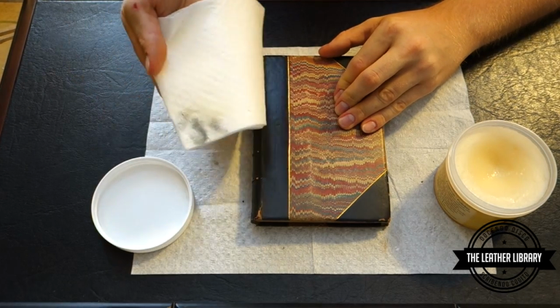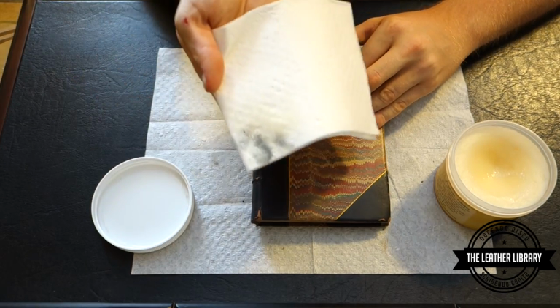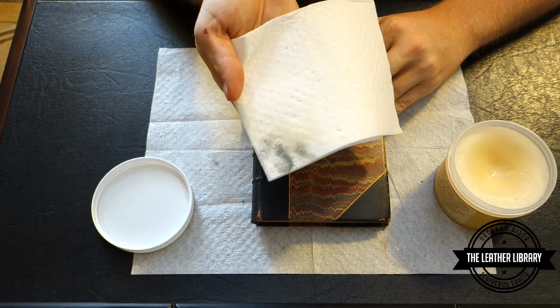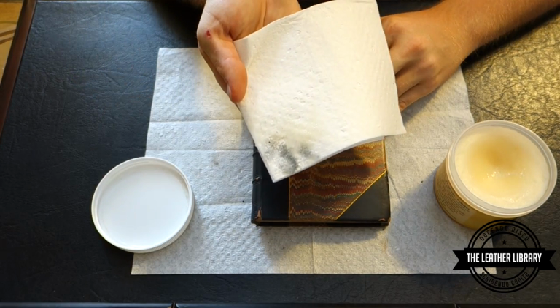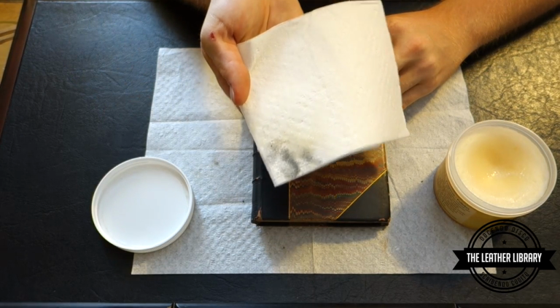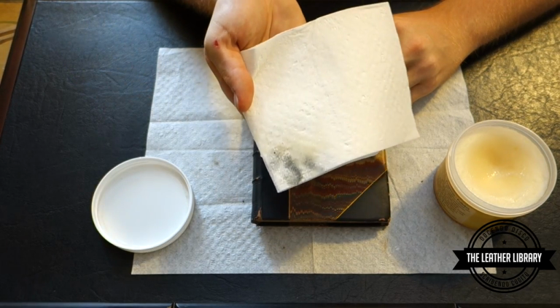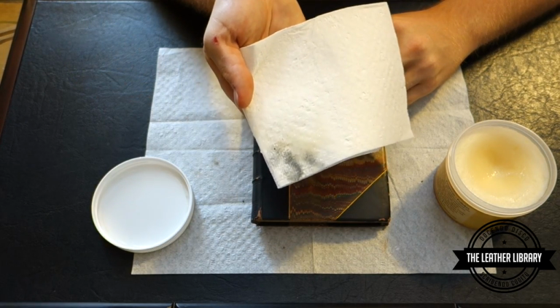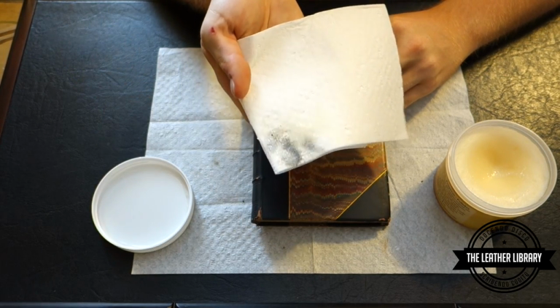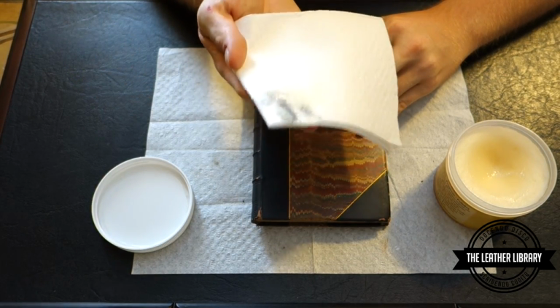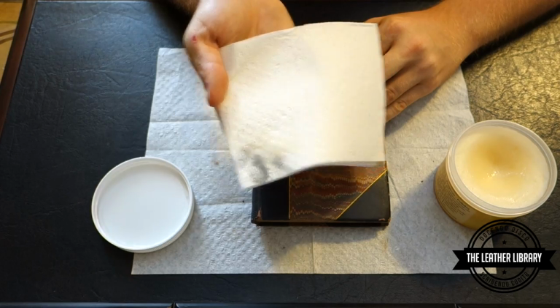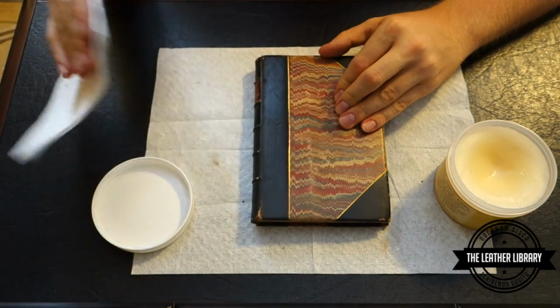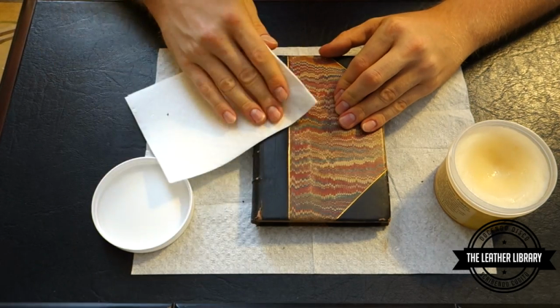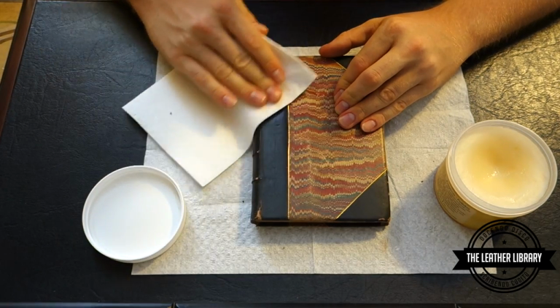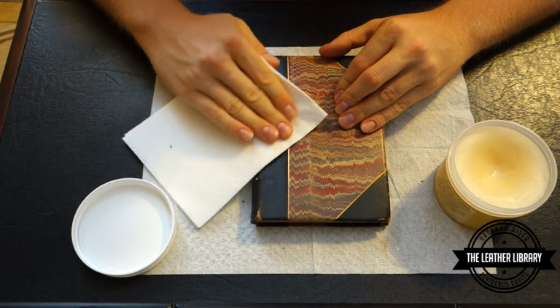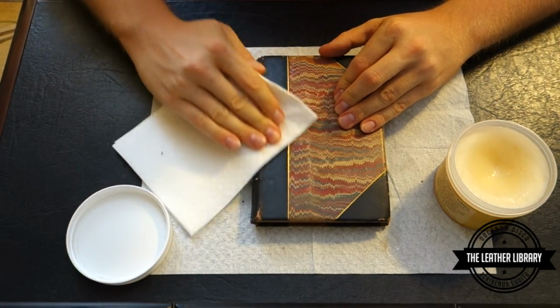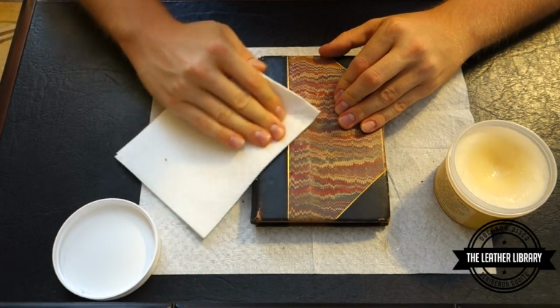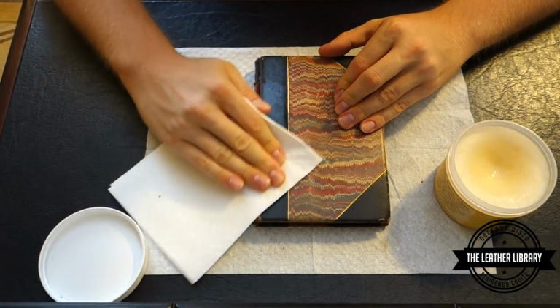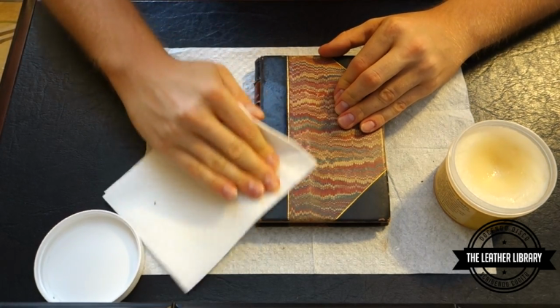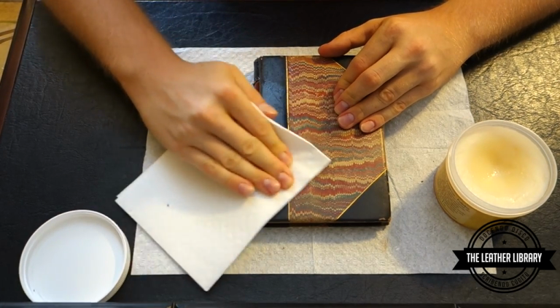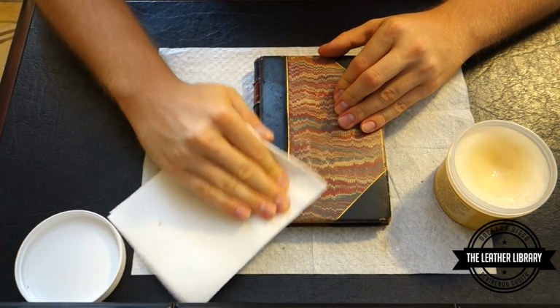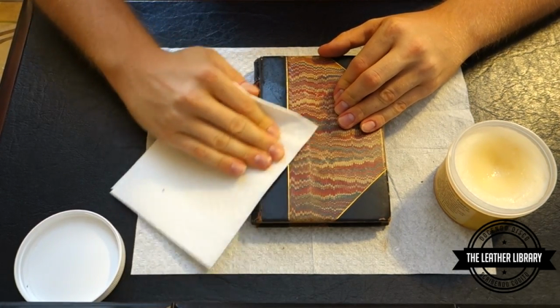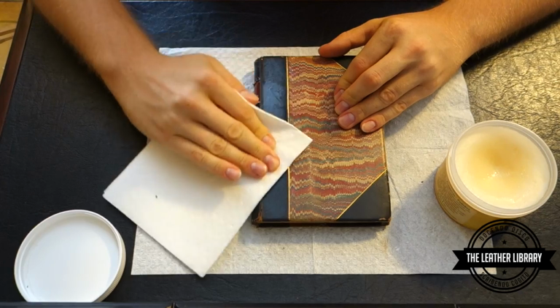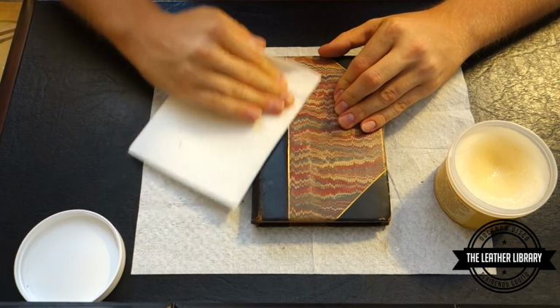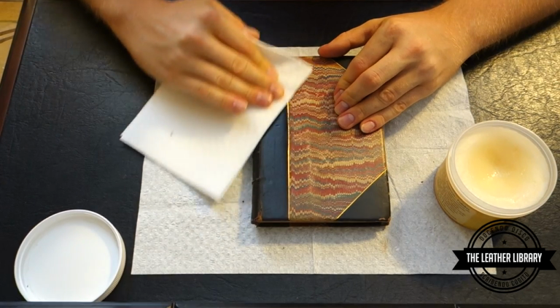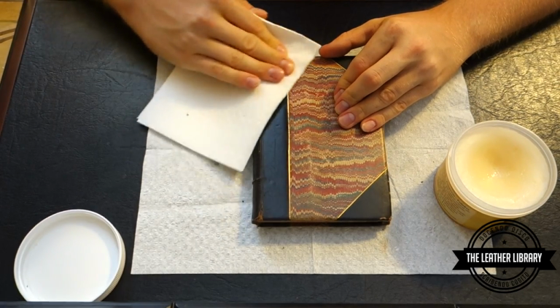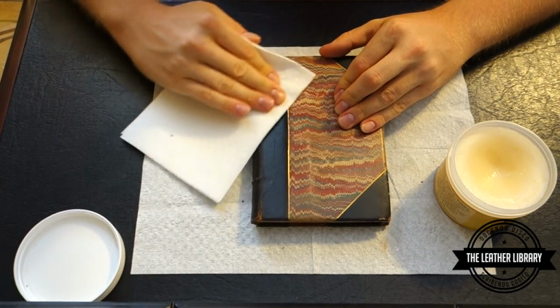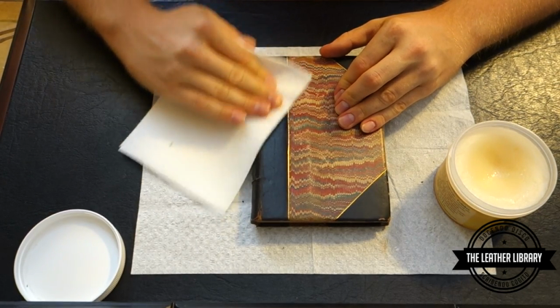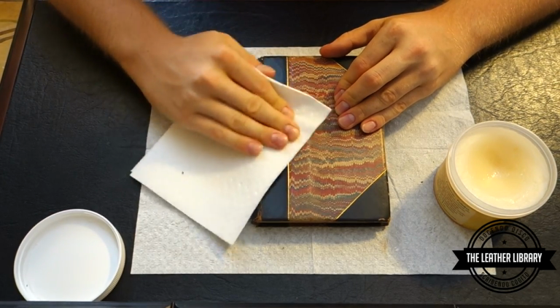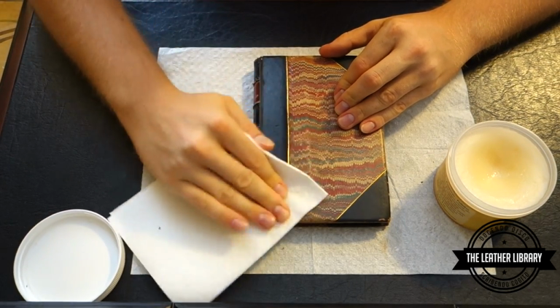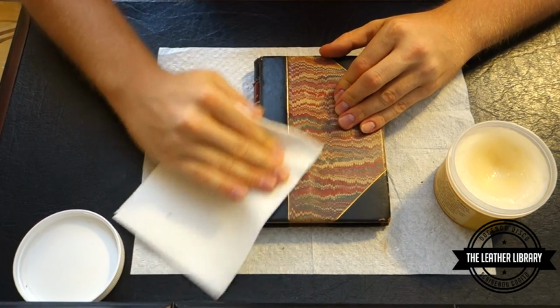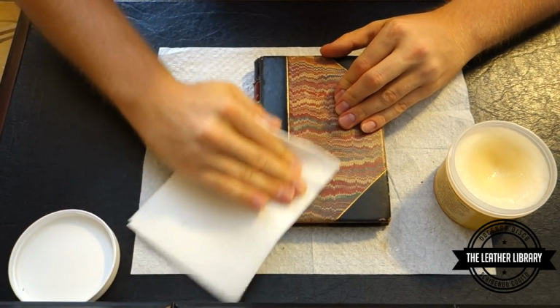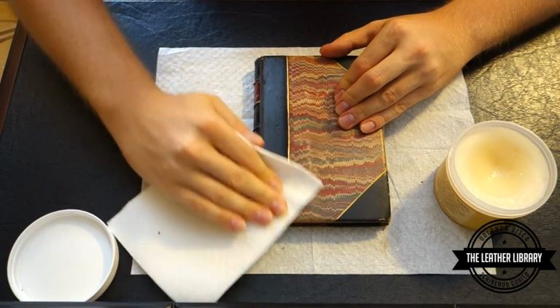As you can see, this particular book is dirty — we've got some black soot there. But after a few coats, I'm sure we can get most if not all of that off, so it shouldn't be much of a problem.